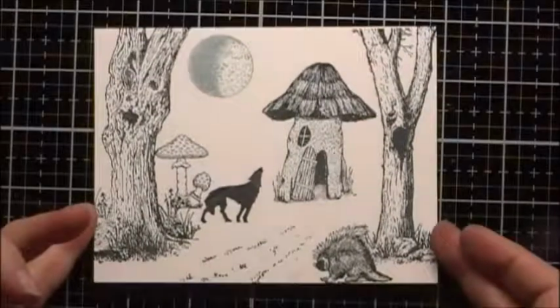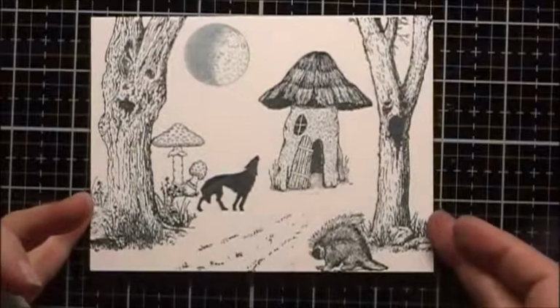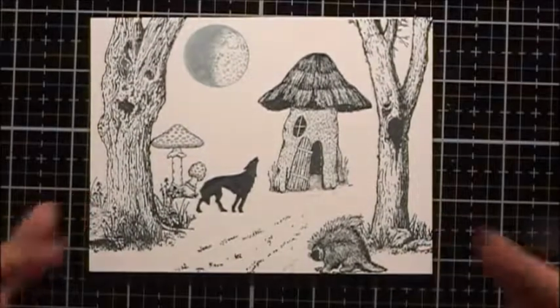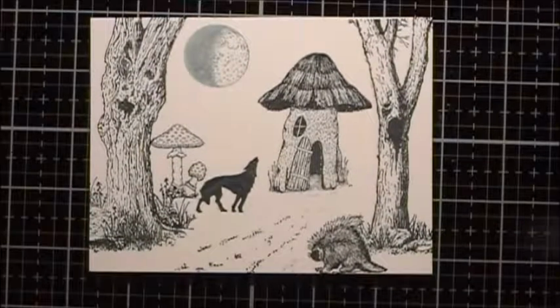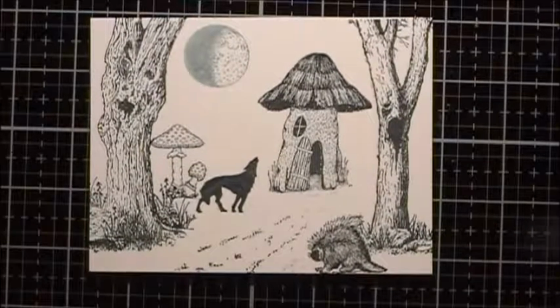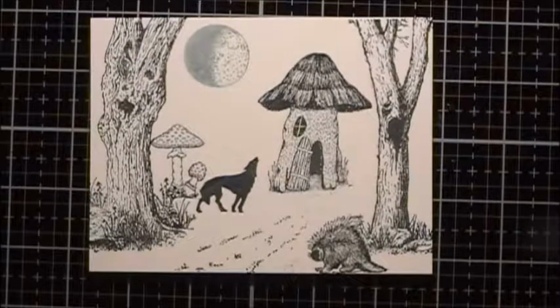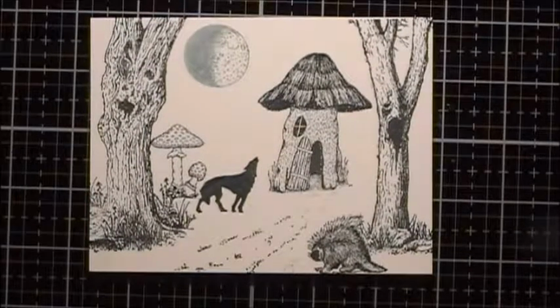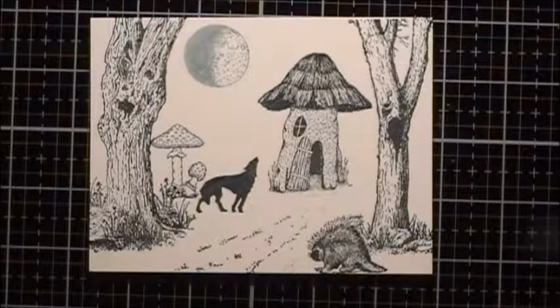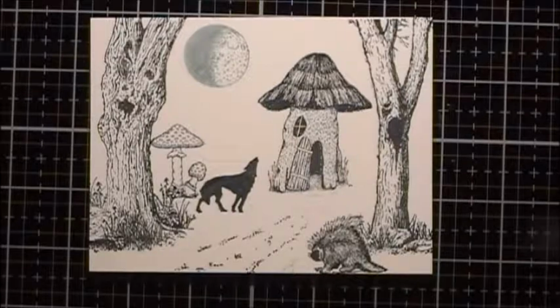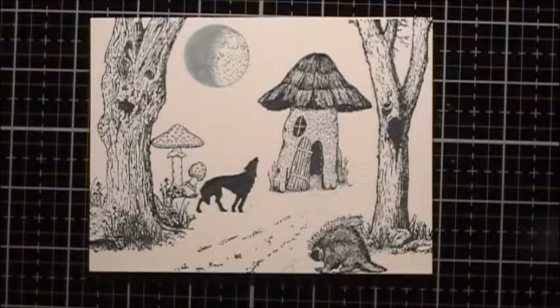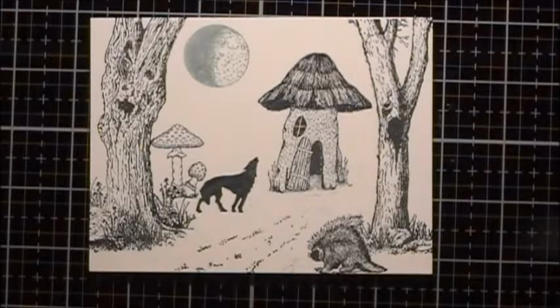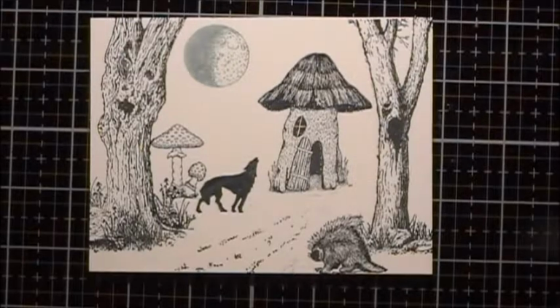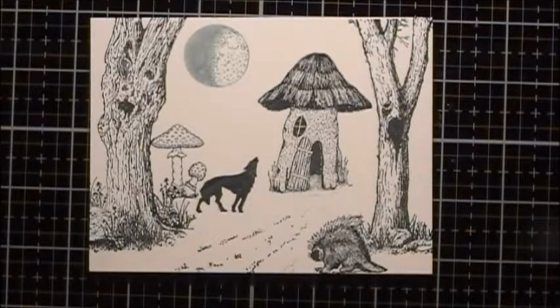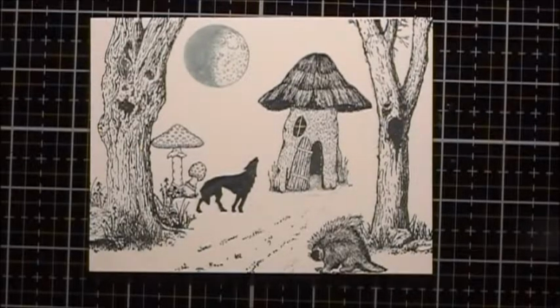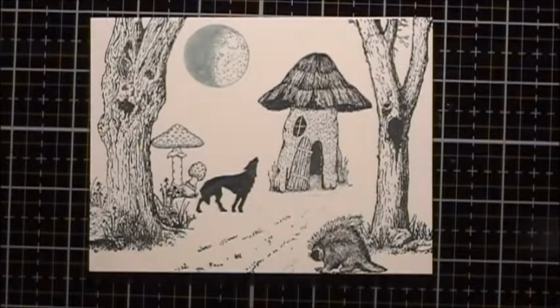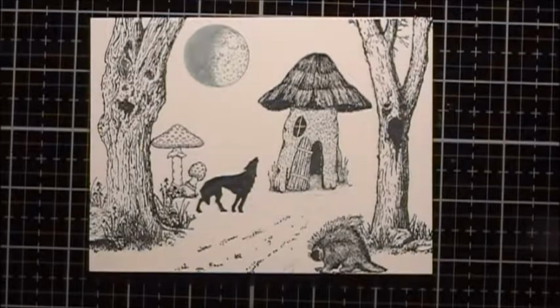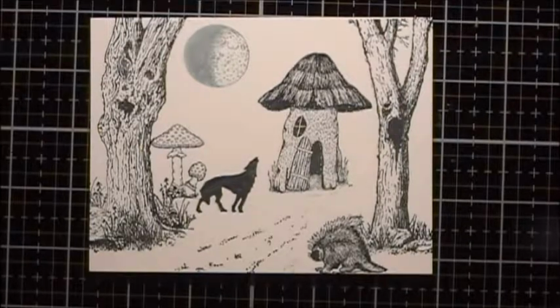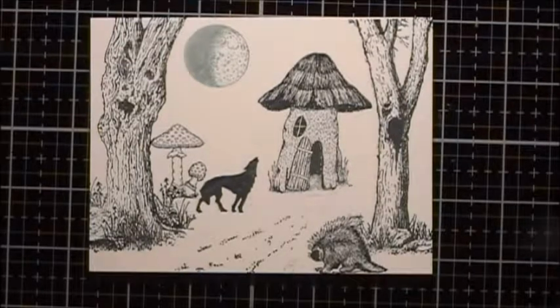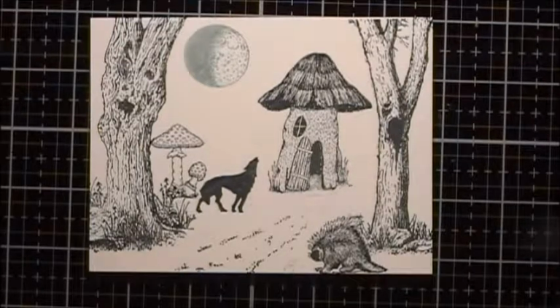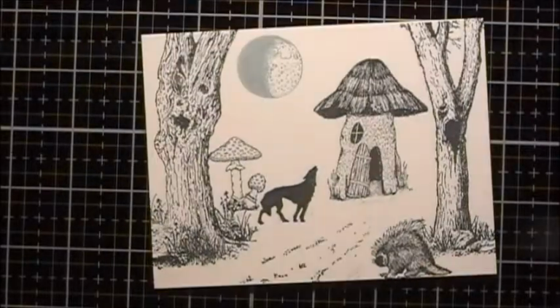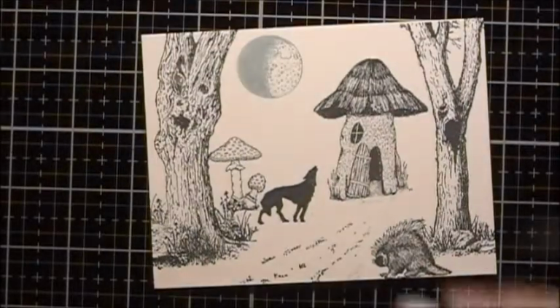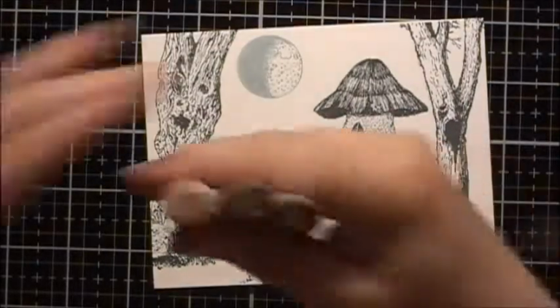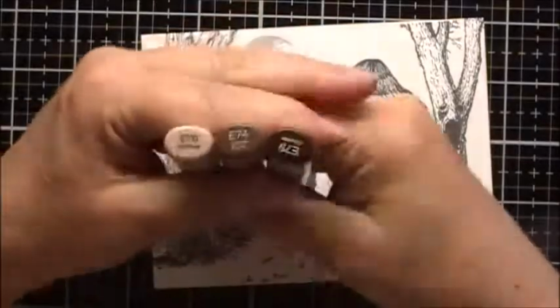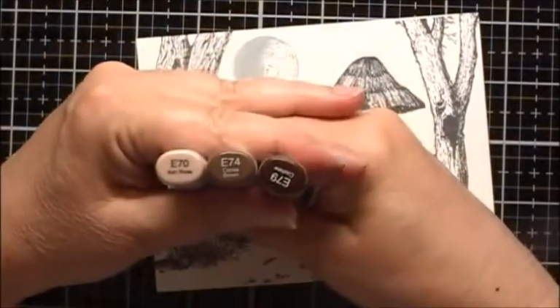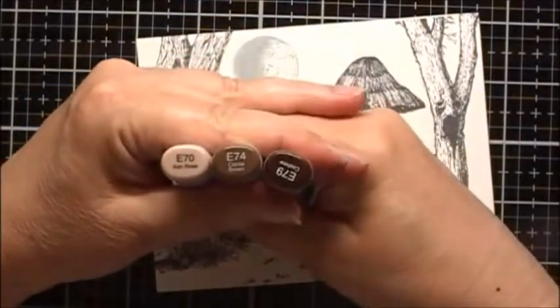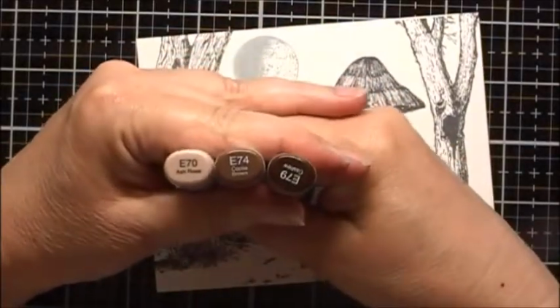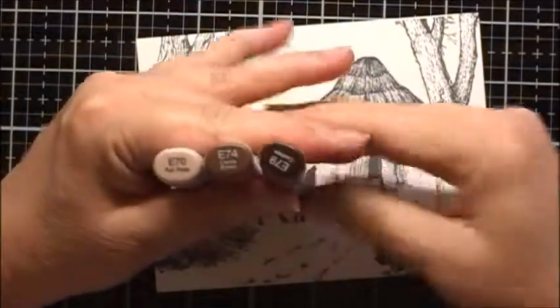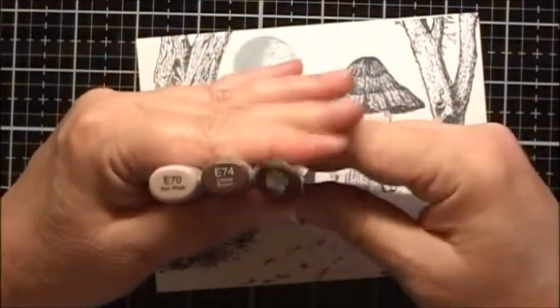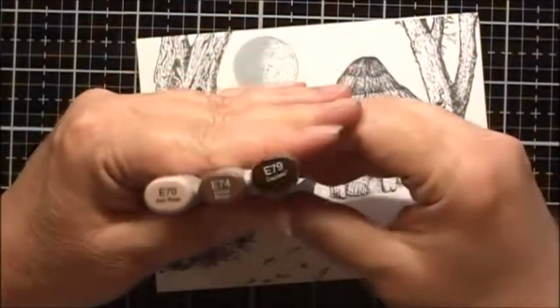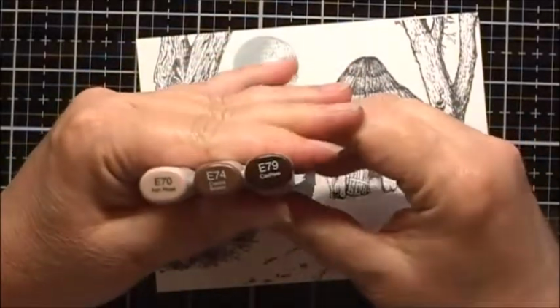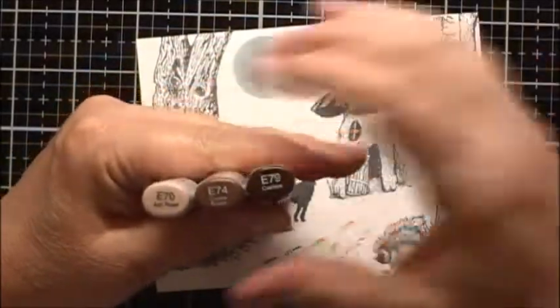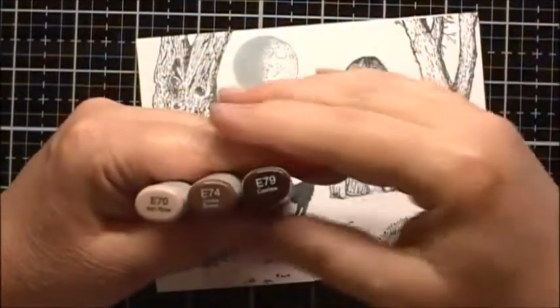I'm going to give this a little bit of a chance for the ink to dry before I start coloring it, and we'll be back. I'm going to use some Copic markers to color in the trees.